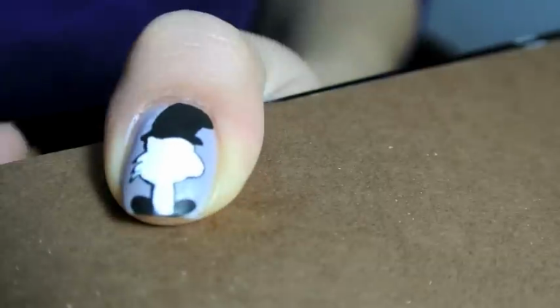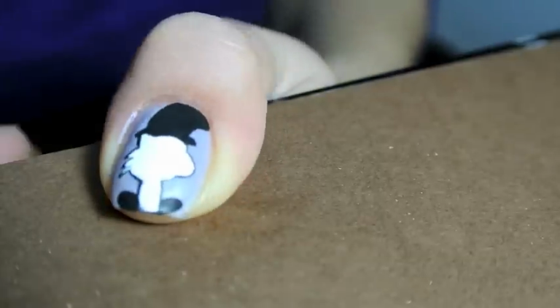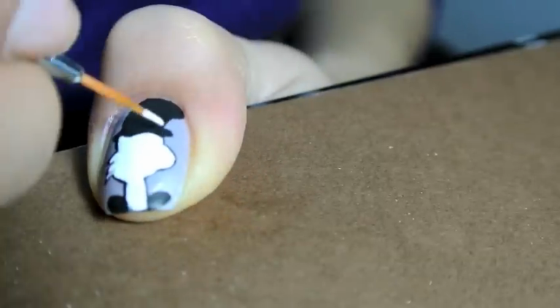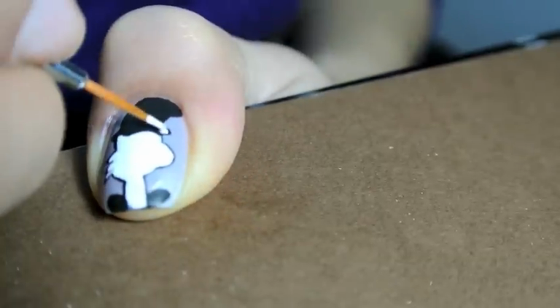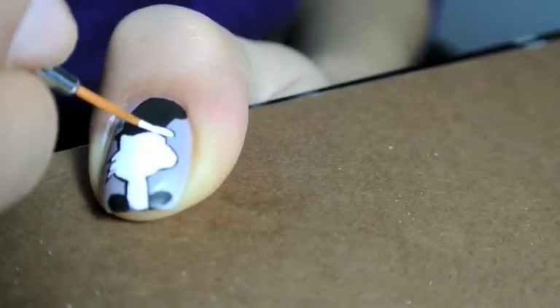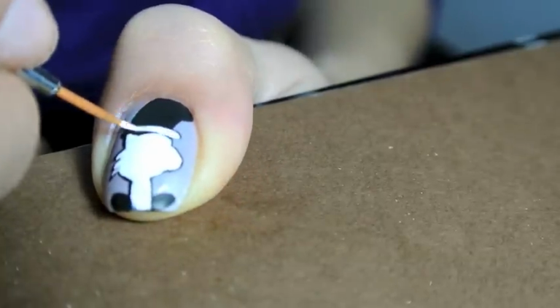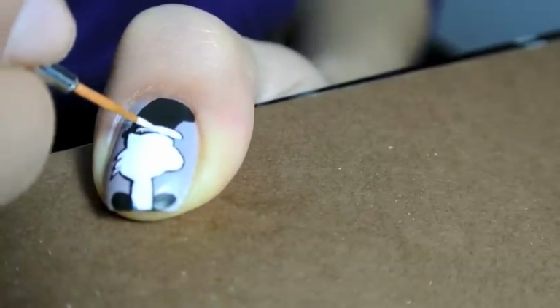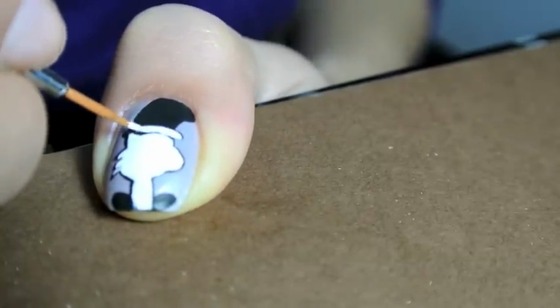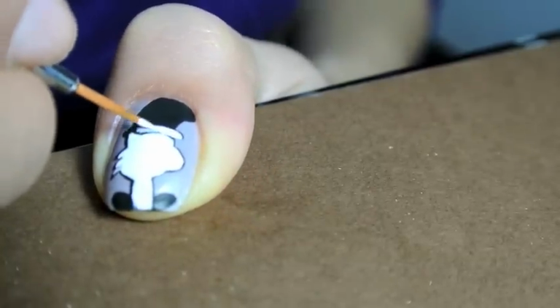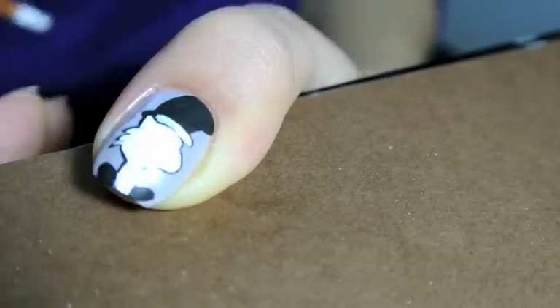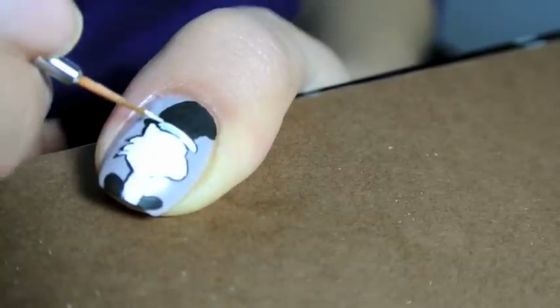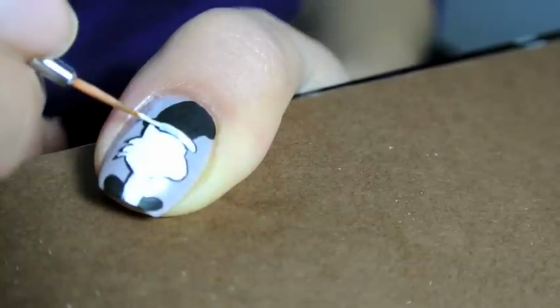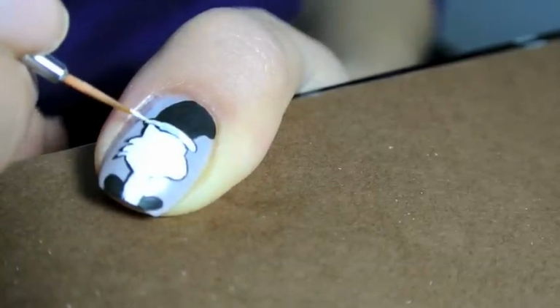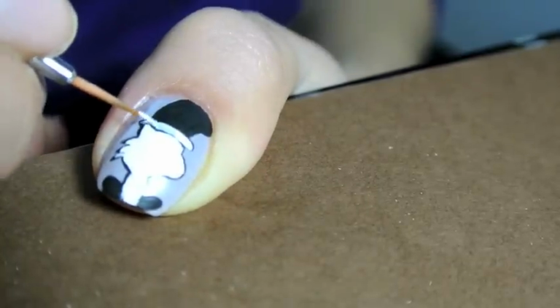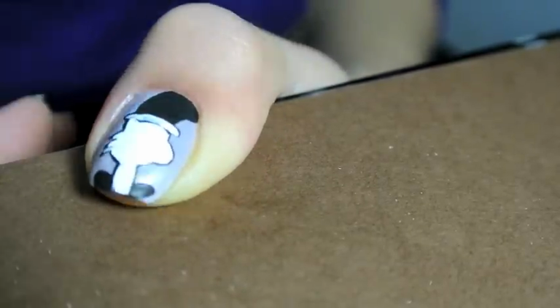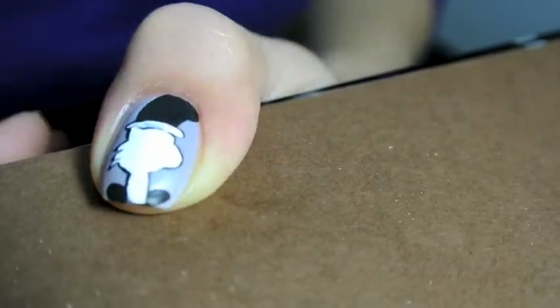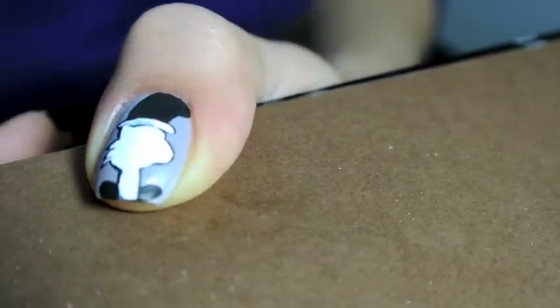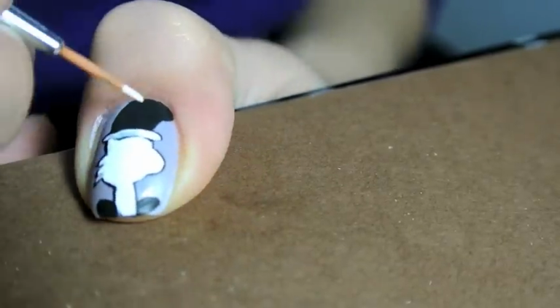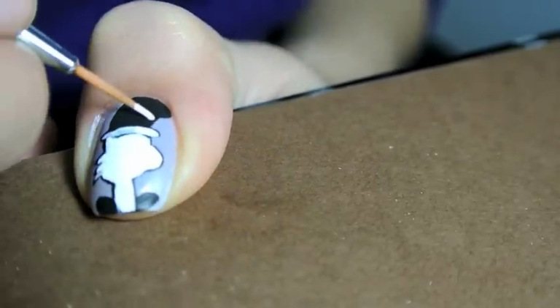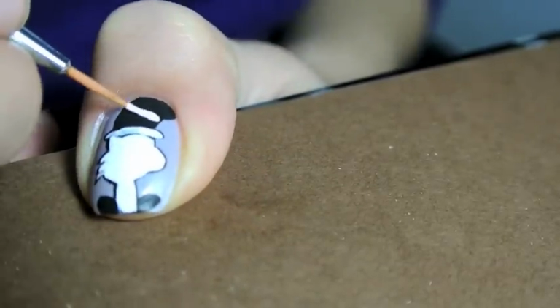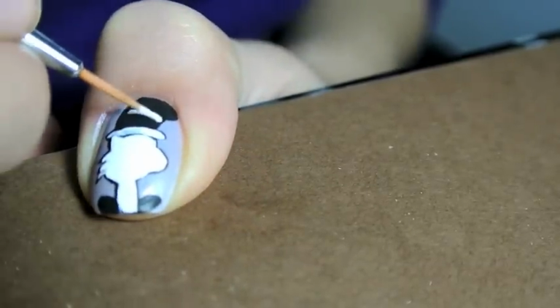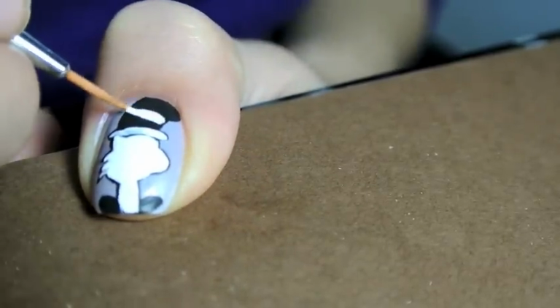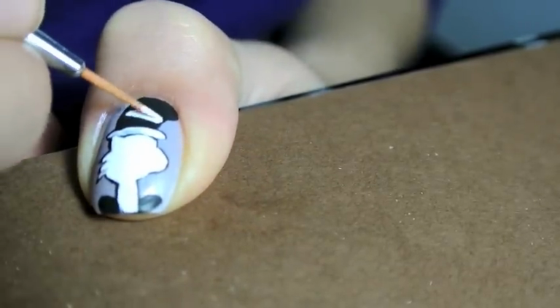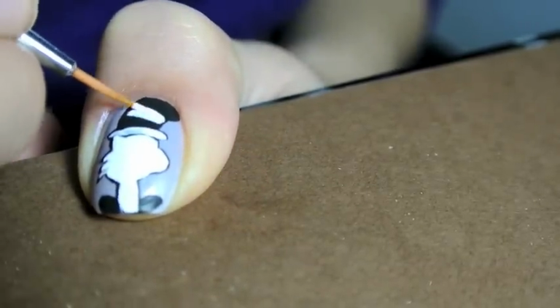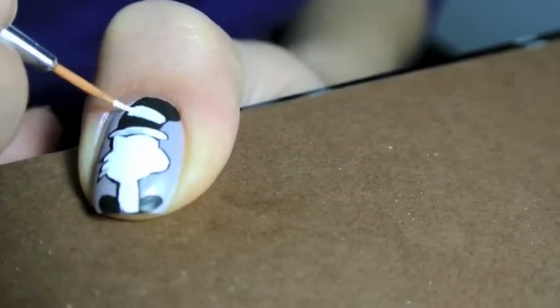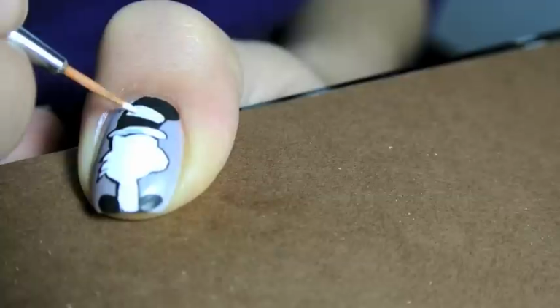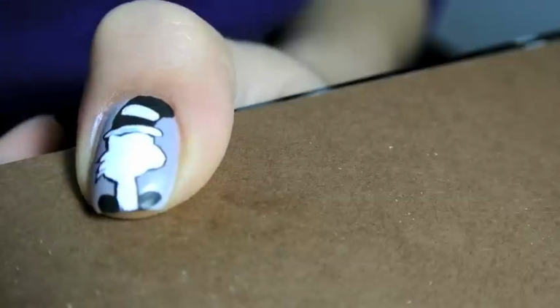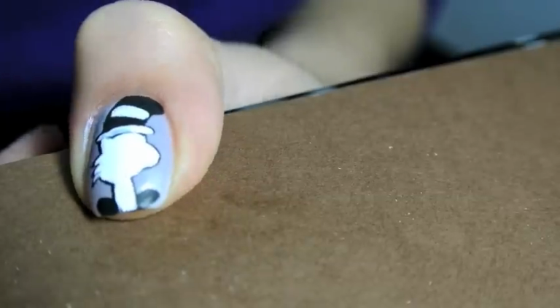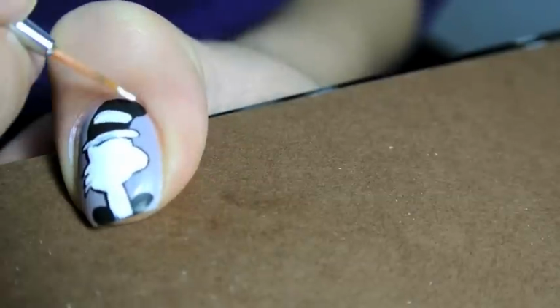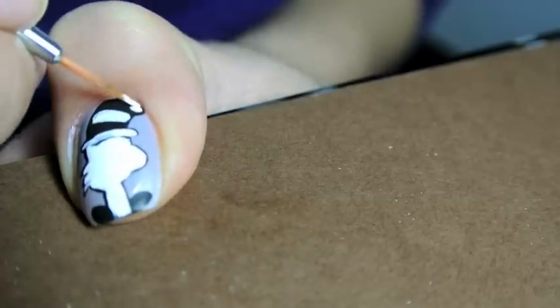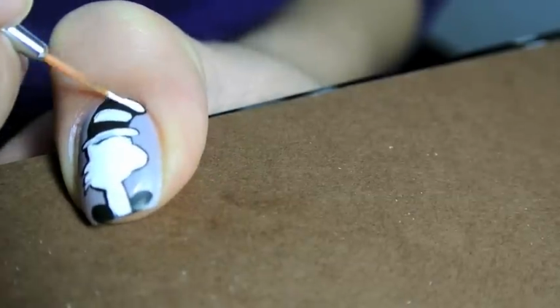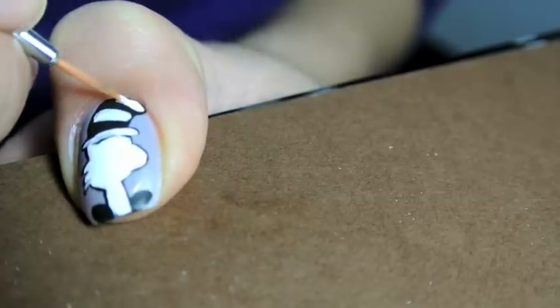The great part about working this way is that if you mess up on any little detail, you can go back in with the black acrylic paint and fix up the edges.